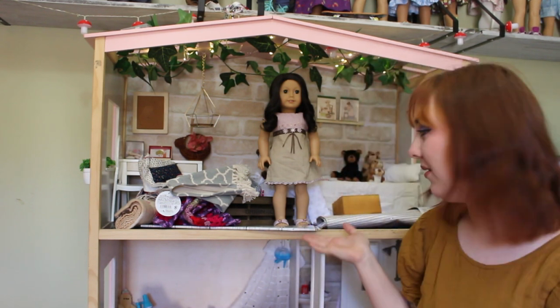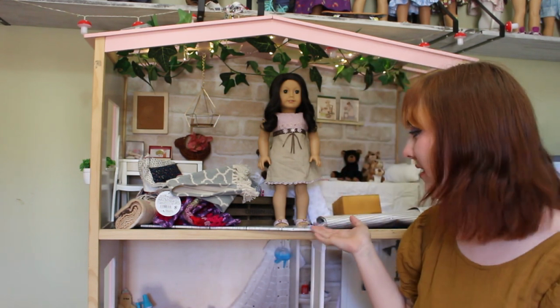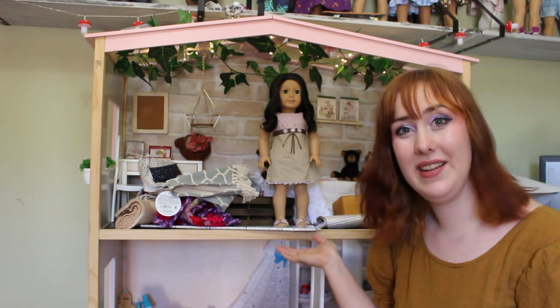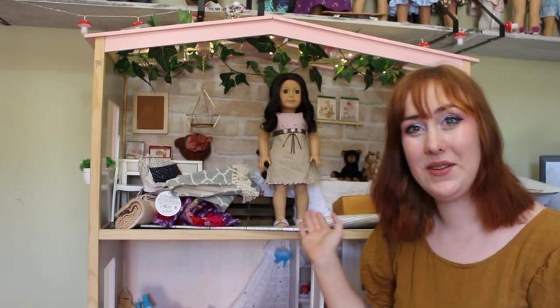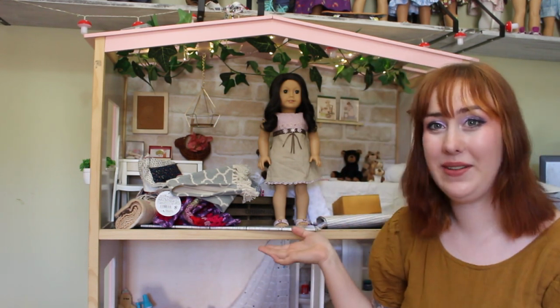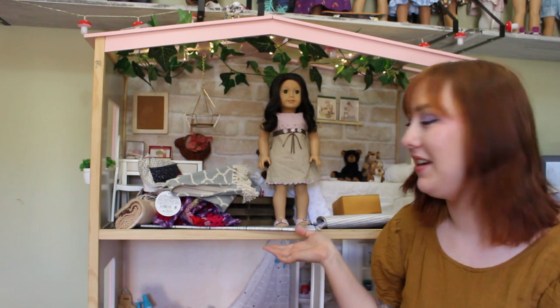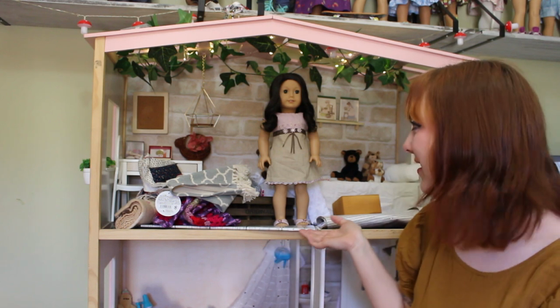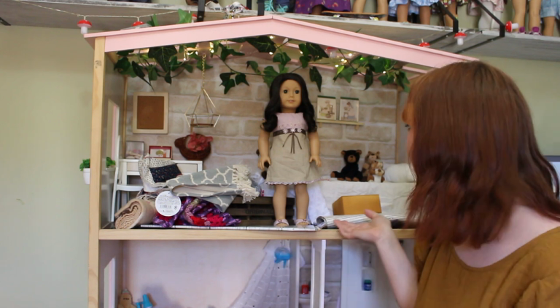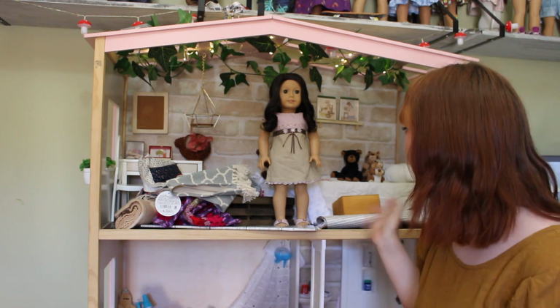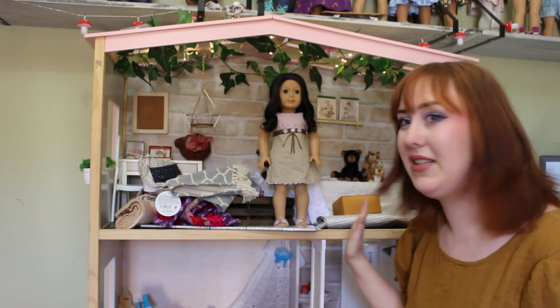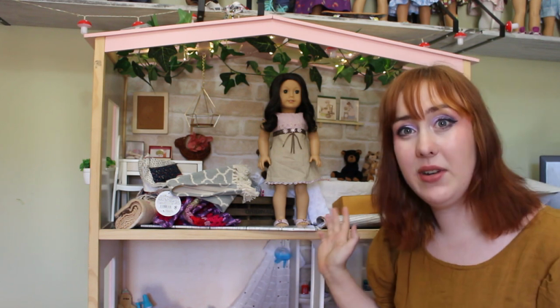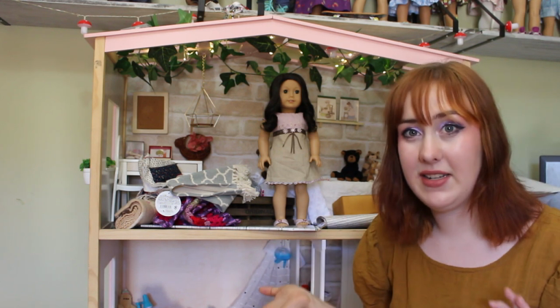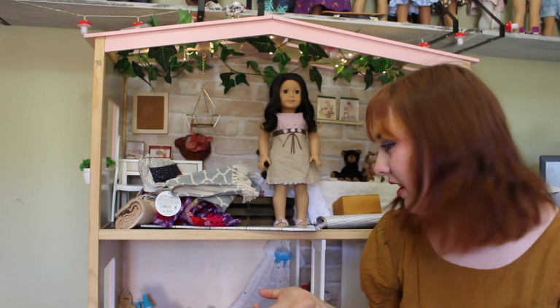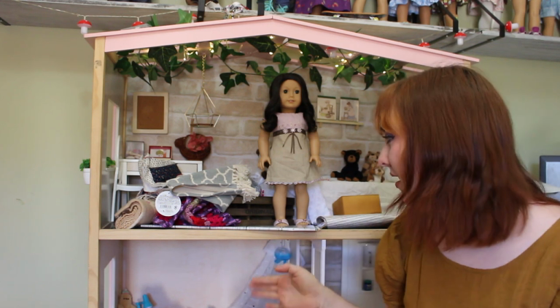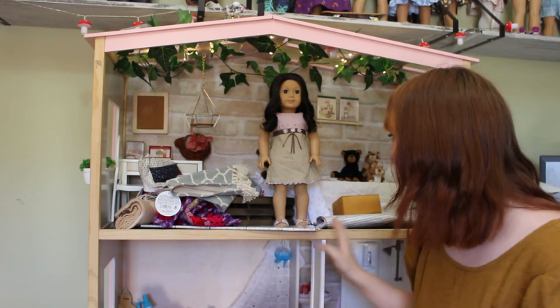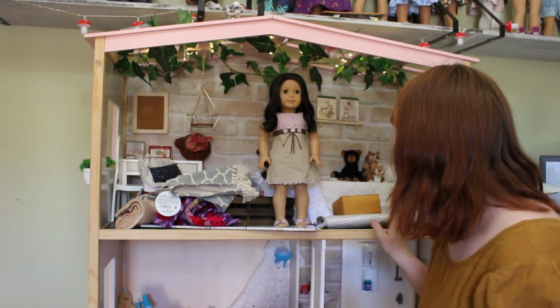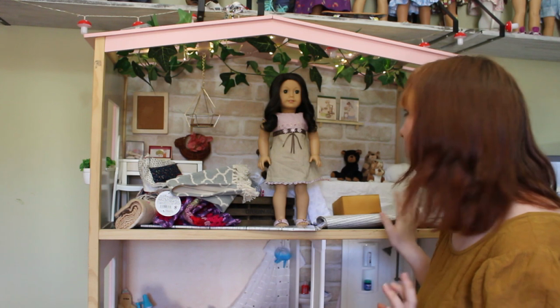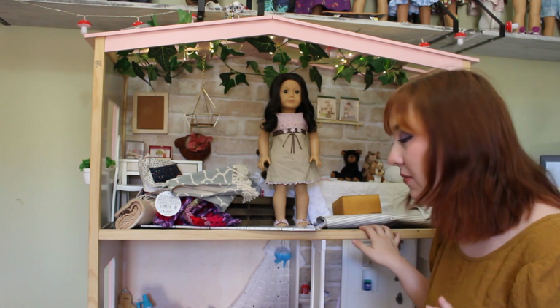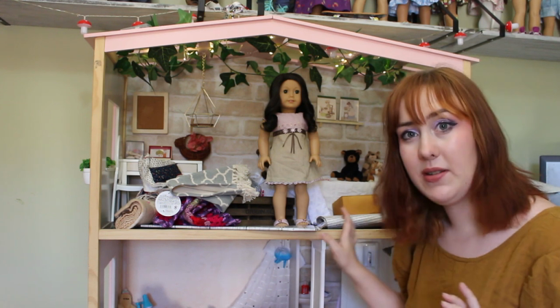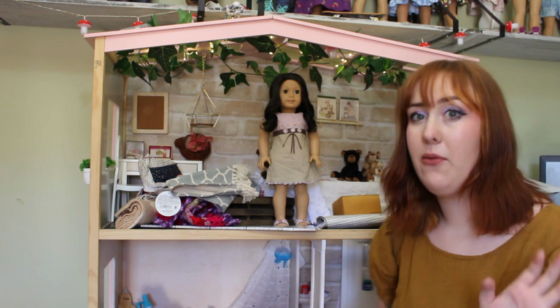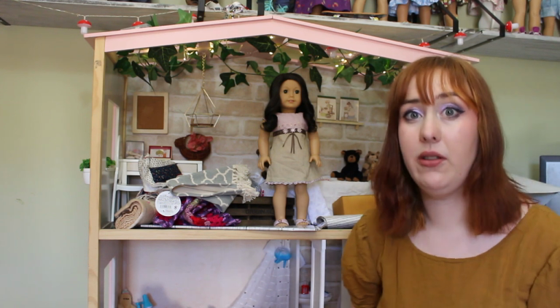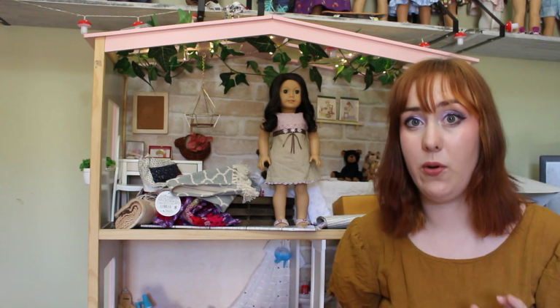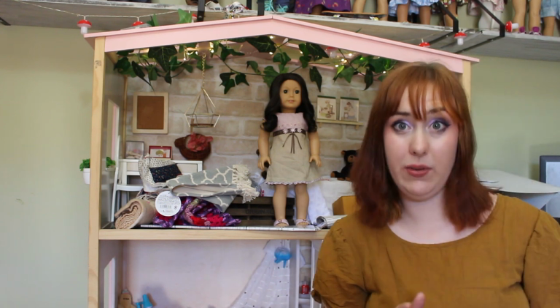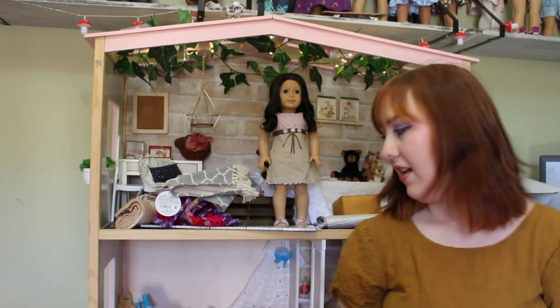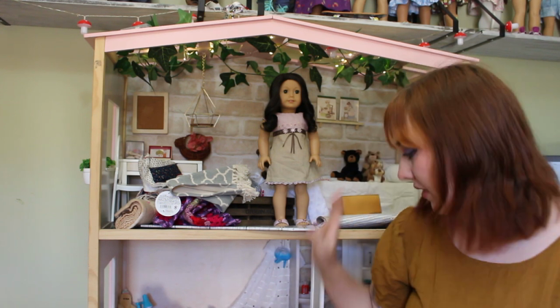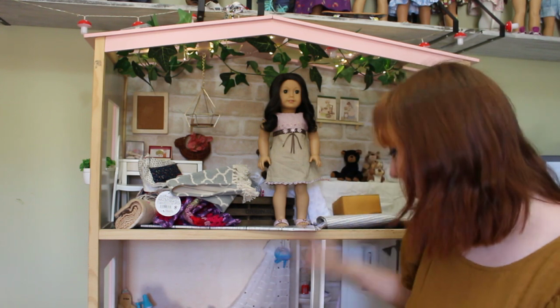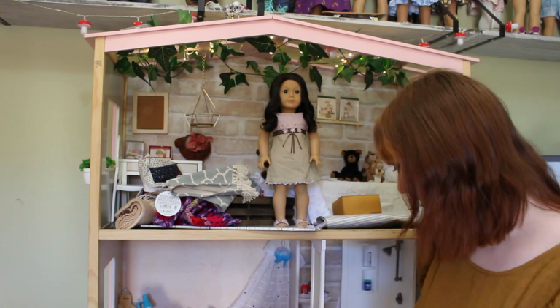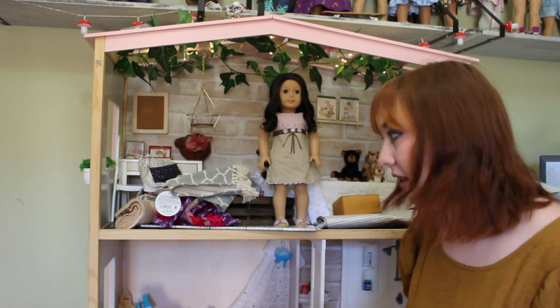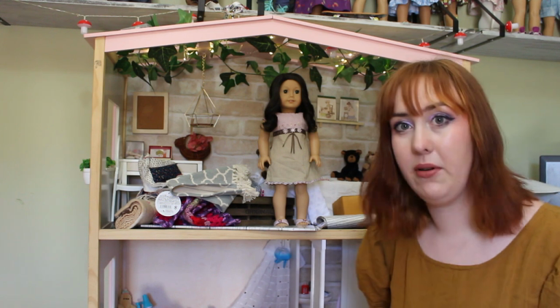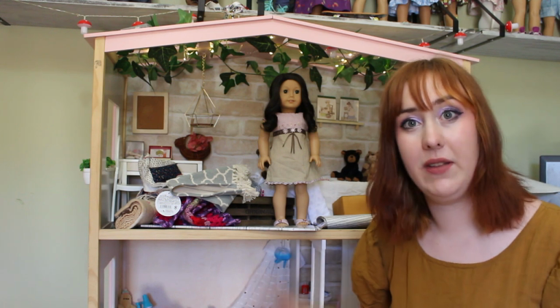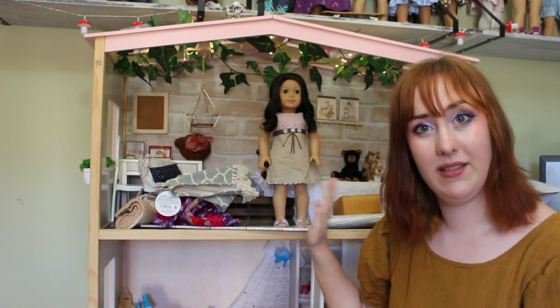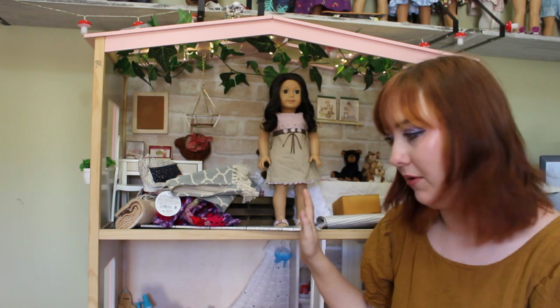So this is the Our Generation dollhouse. As you can see, I've already started decorating. I'm happy with the first room, I want to do a lot more to it. The rest of the house is currently in progress, so you get the top room.